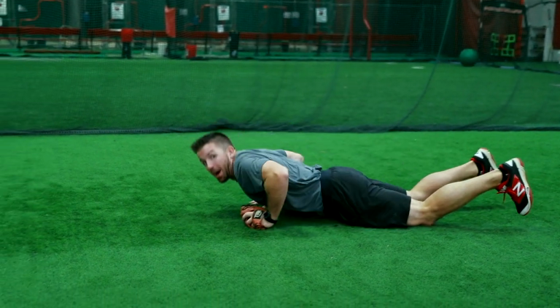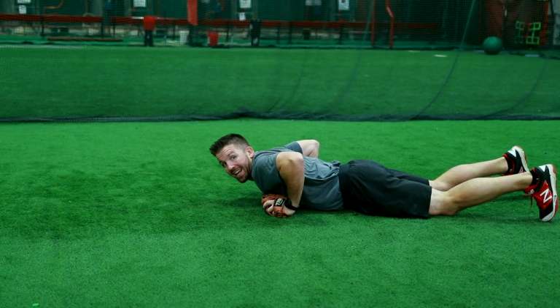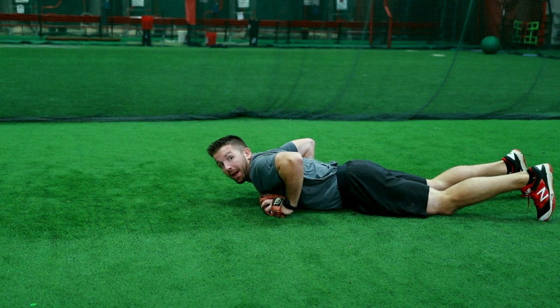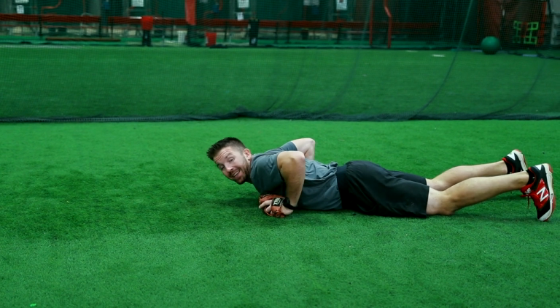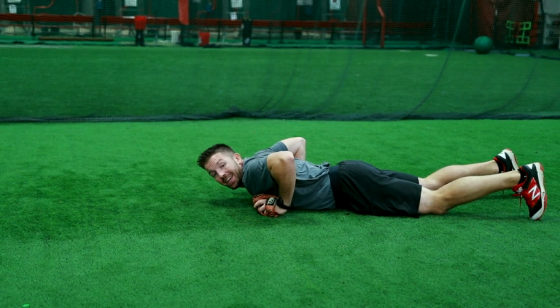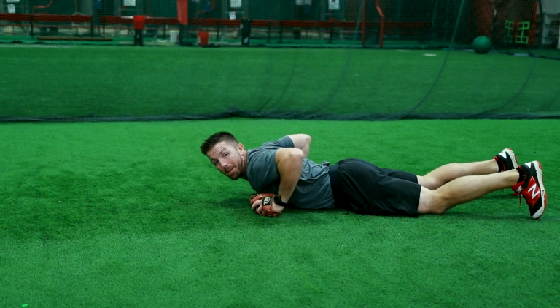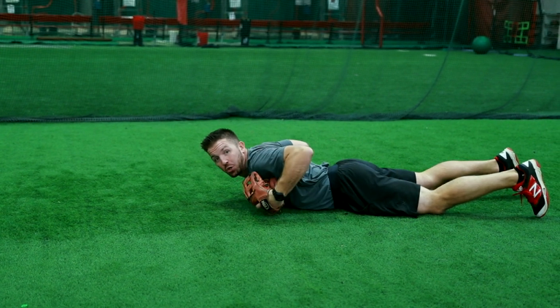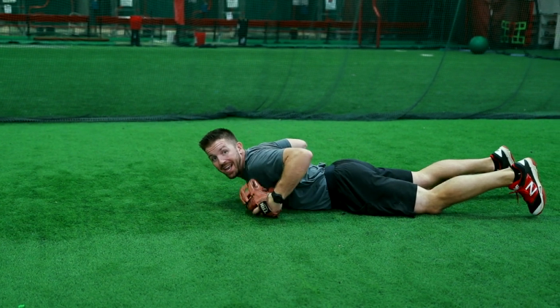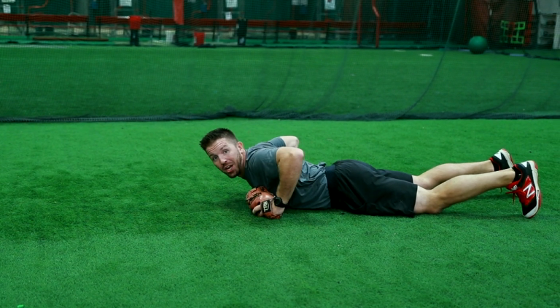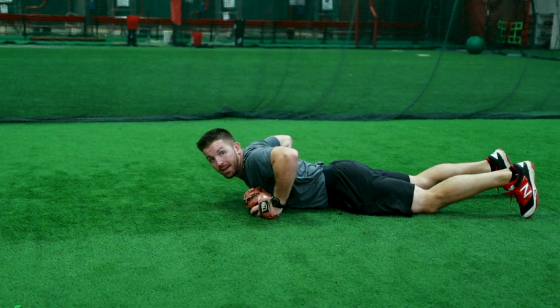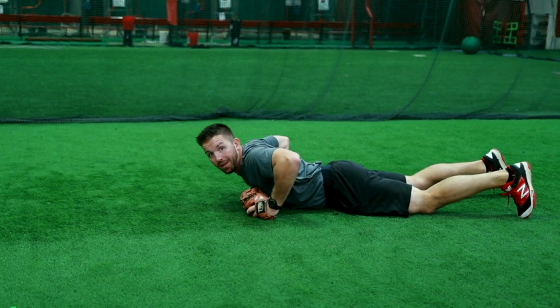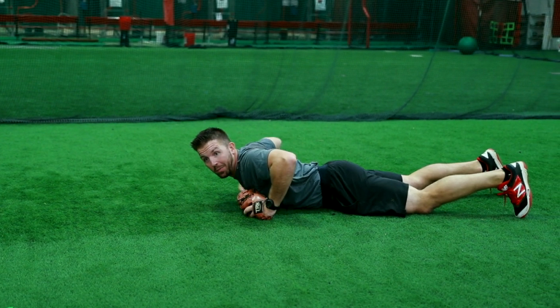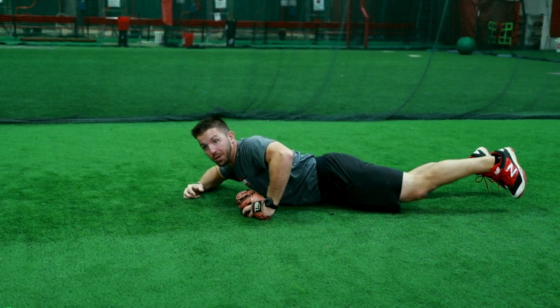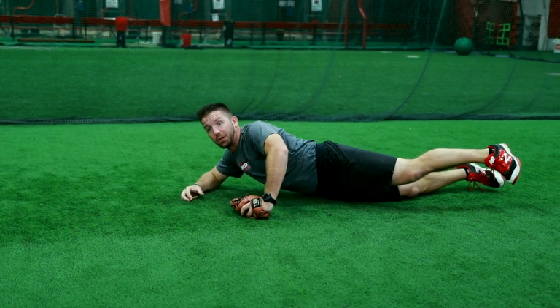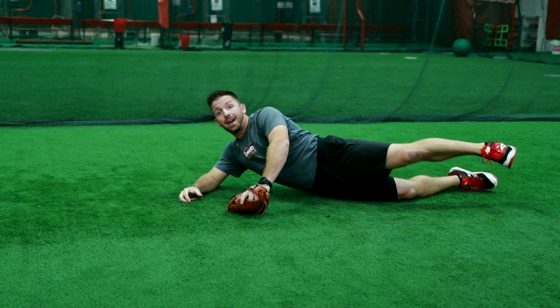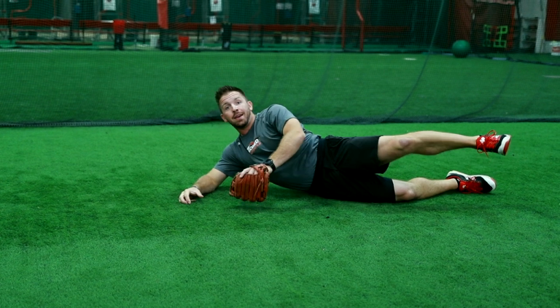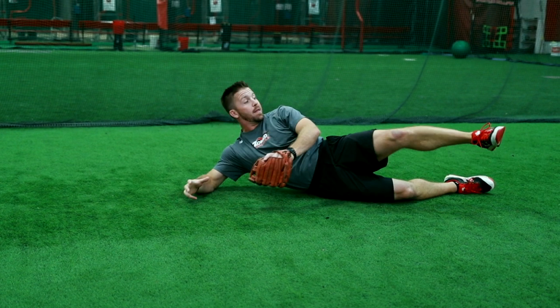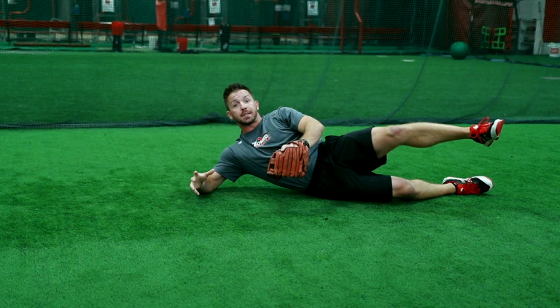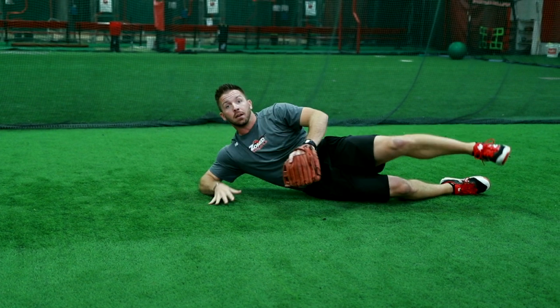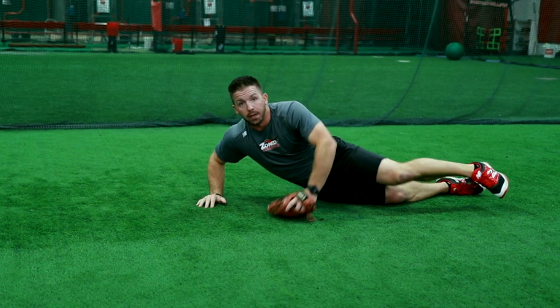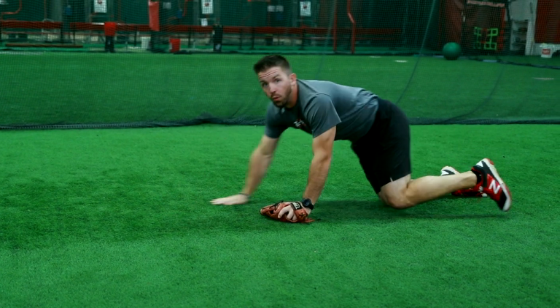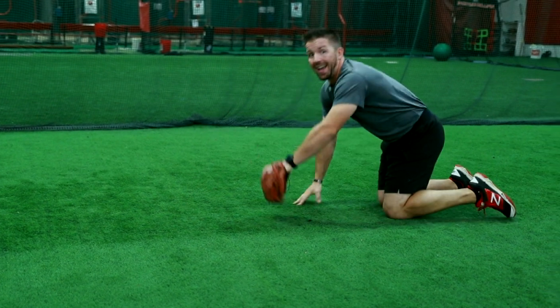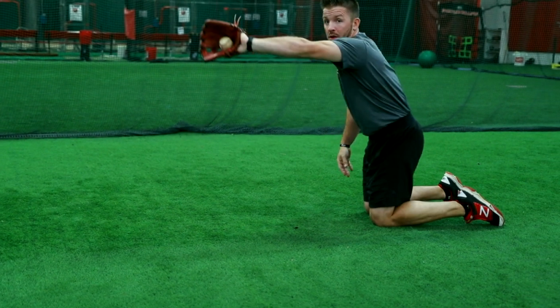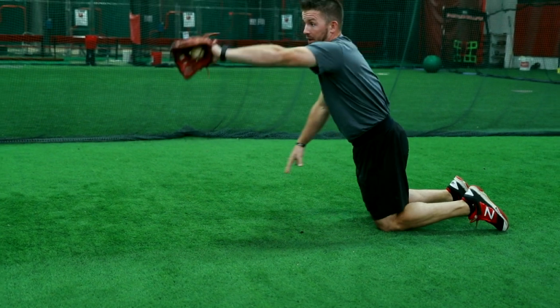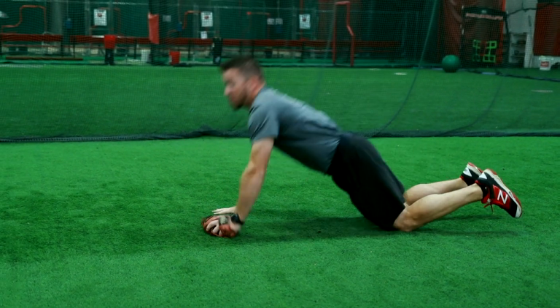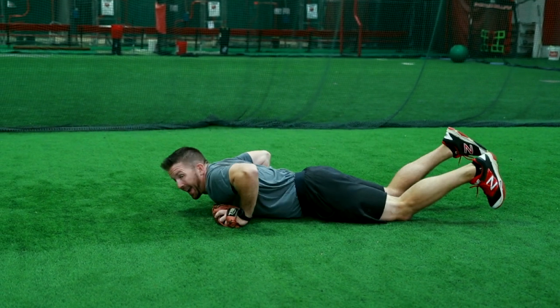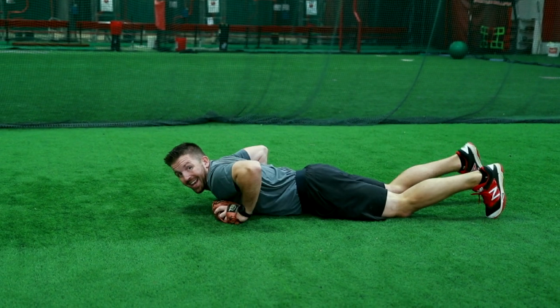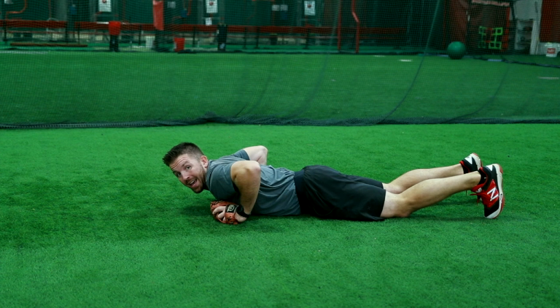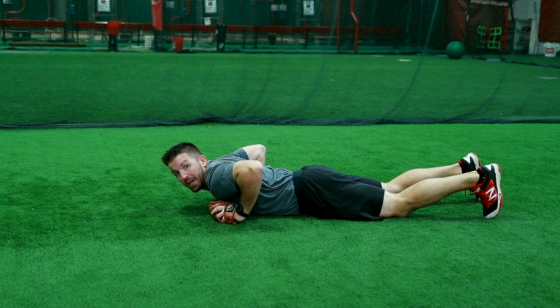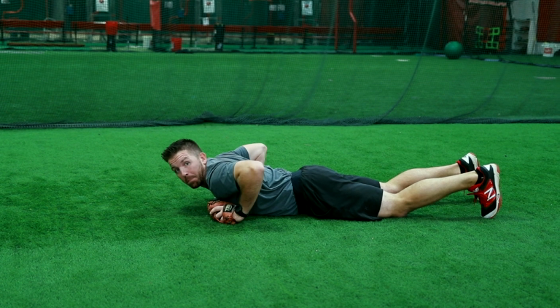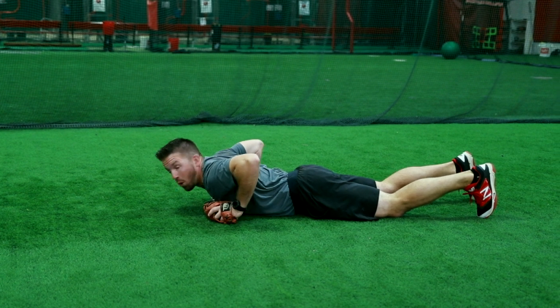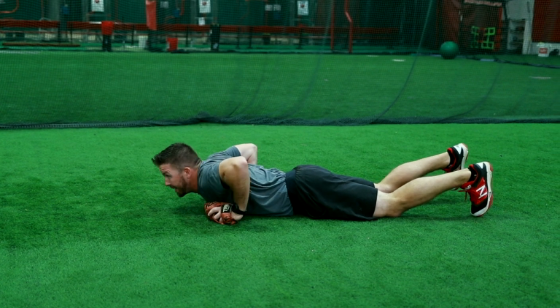I'm gonna land on my belly. The key here is to make sure we stay on our chest. A lot of young players they'll roll to their side and then they get stuck. We're gonna lay out full extension to our backhand side and from here we're gonna pop to our right knee.